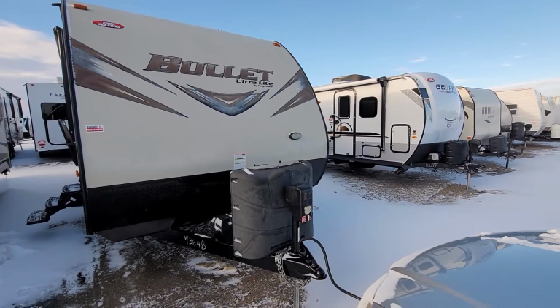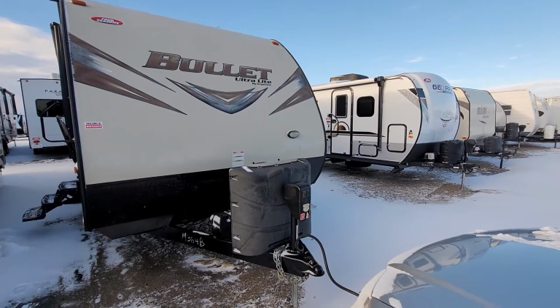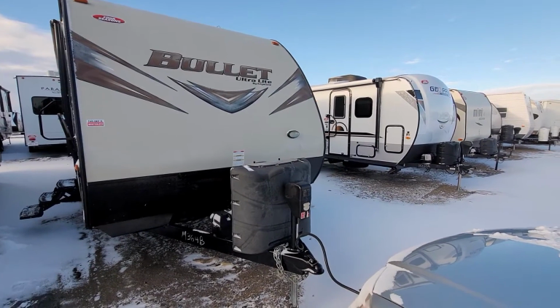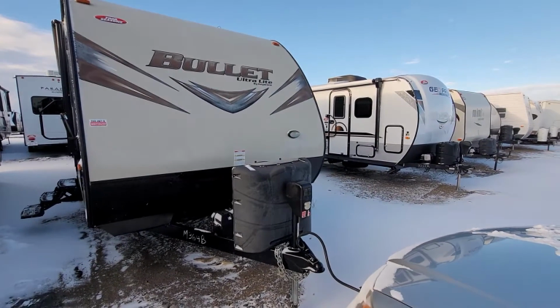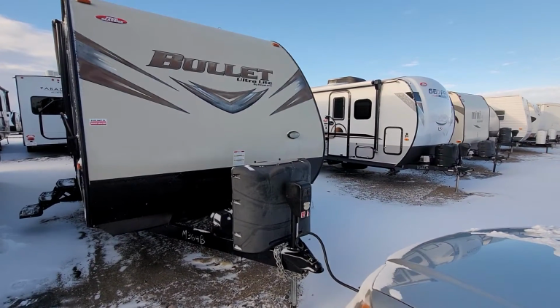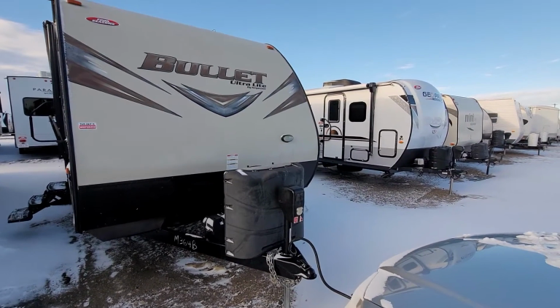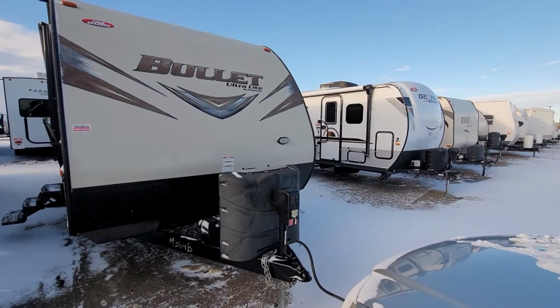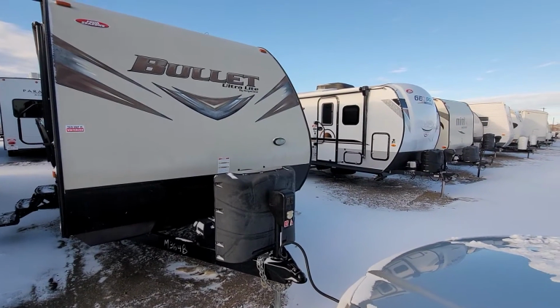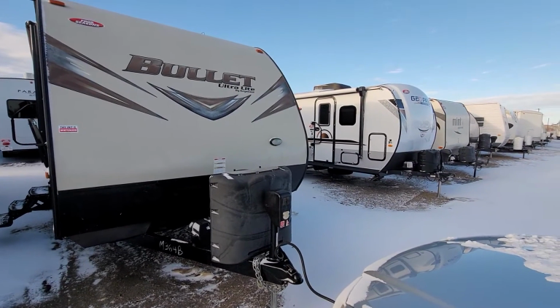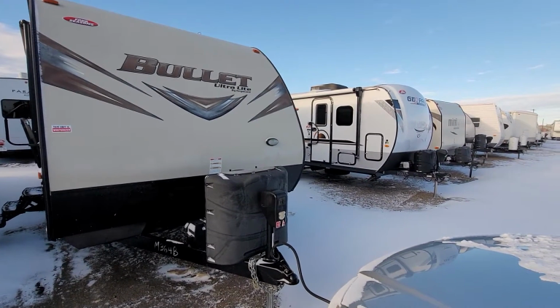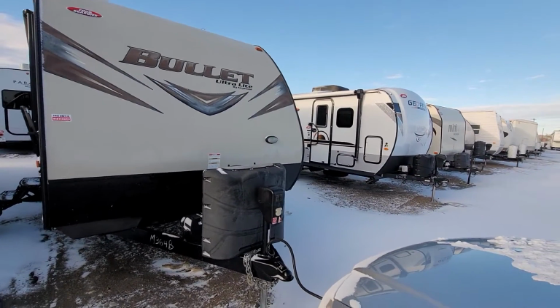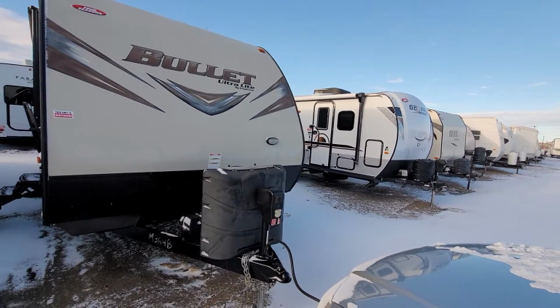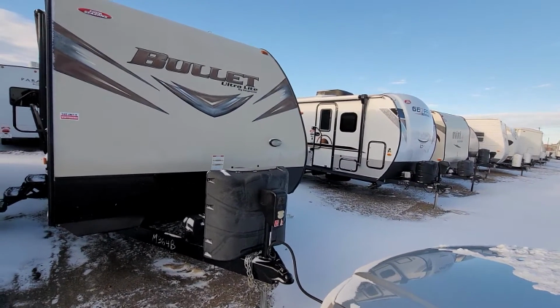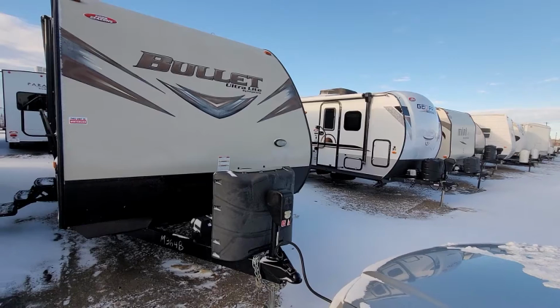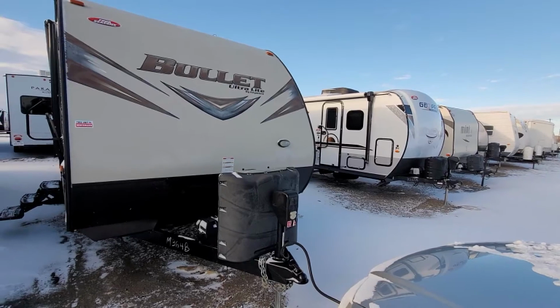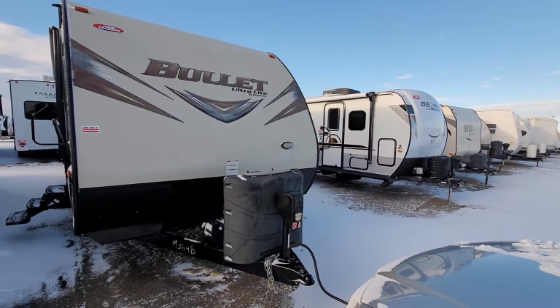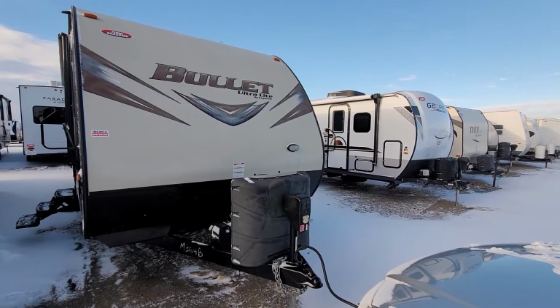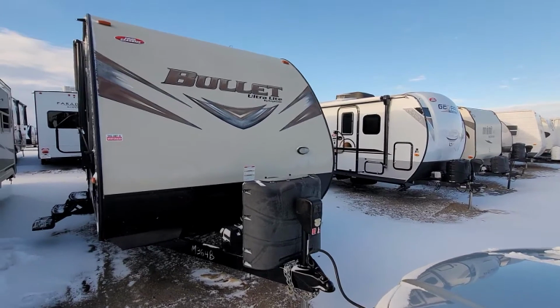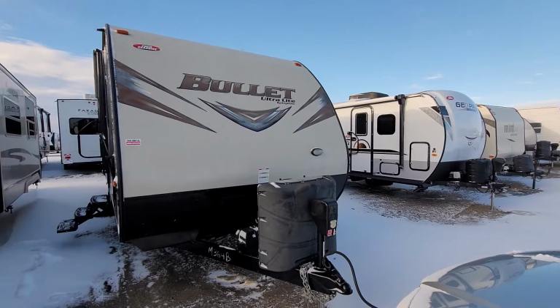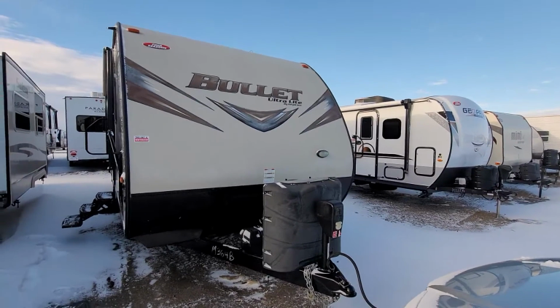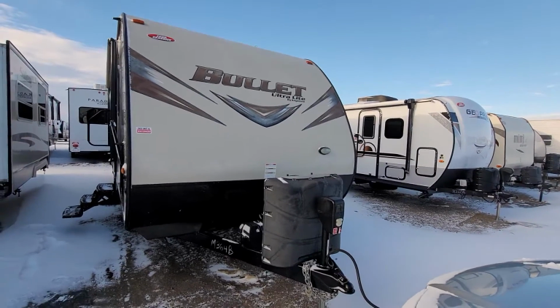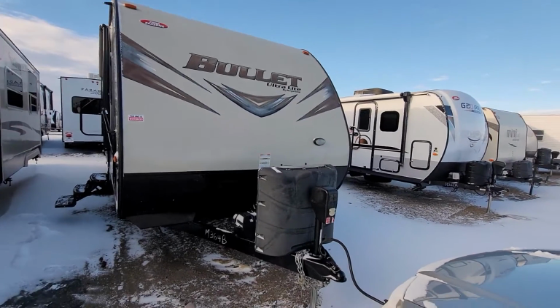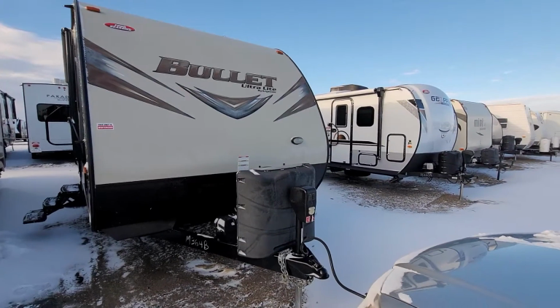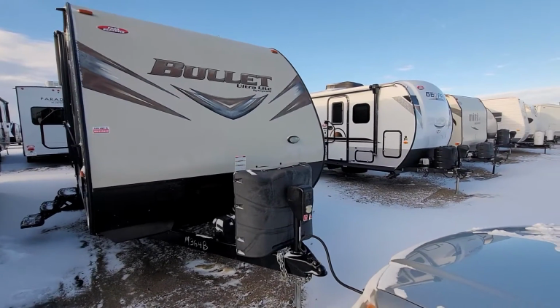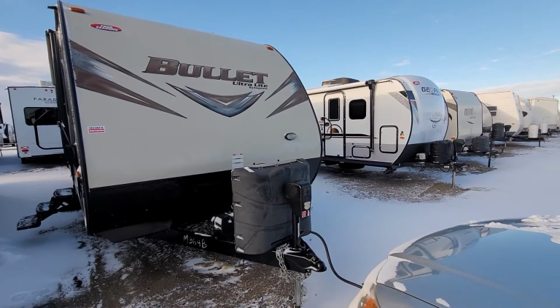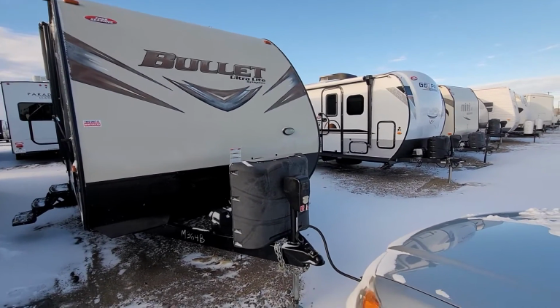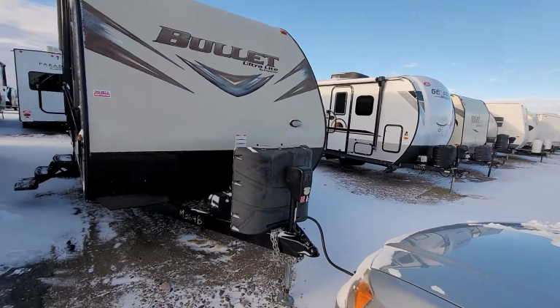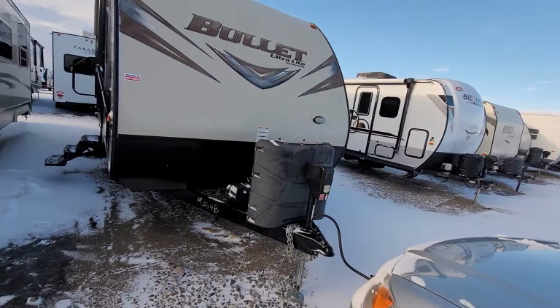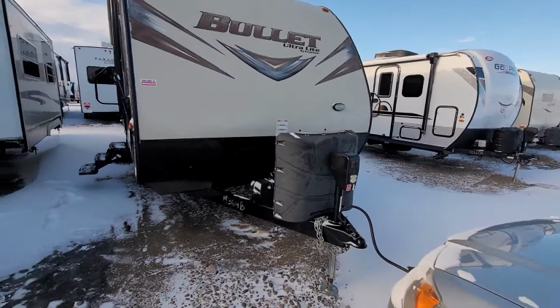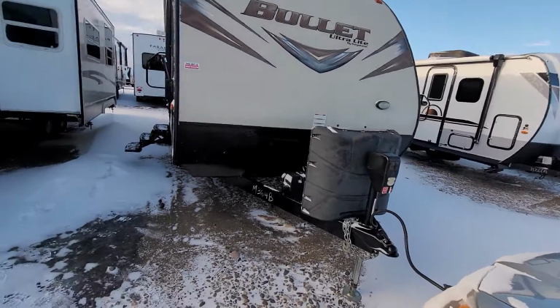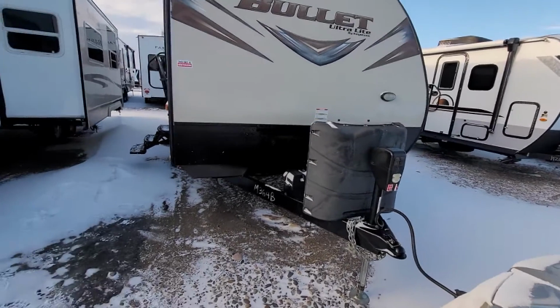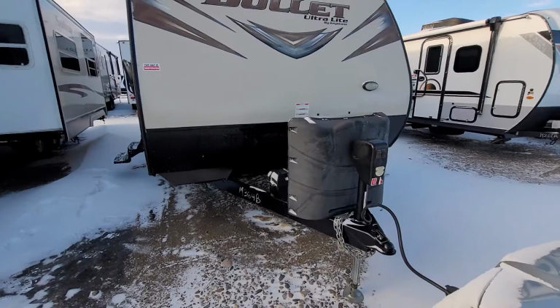Hey Steve, Mike Barker here at Four Seasons RV in Medicine Hat. This is the Bullitt Ultralight that you were inquiring on. I said I would get you a video, so here it is.